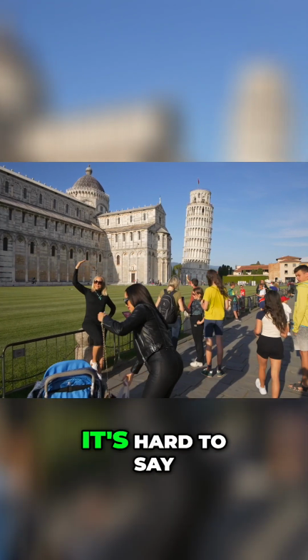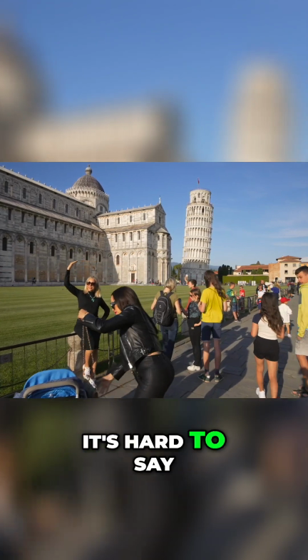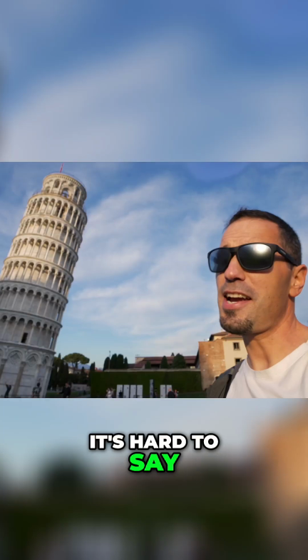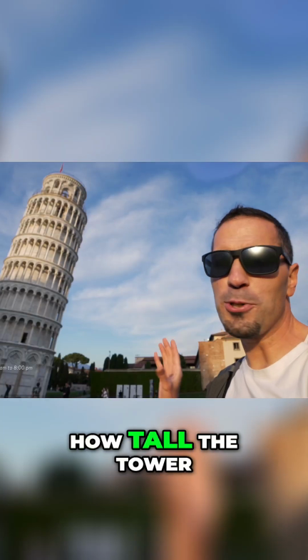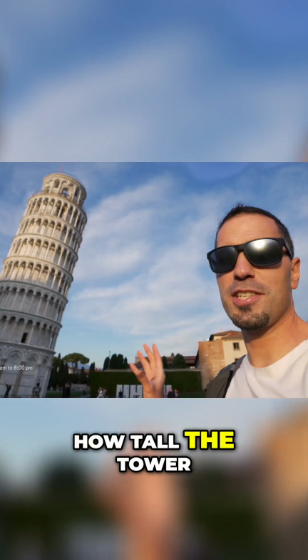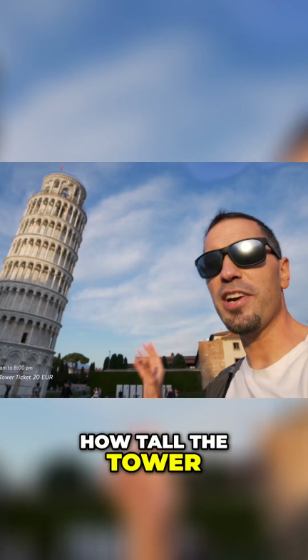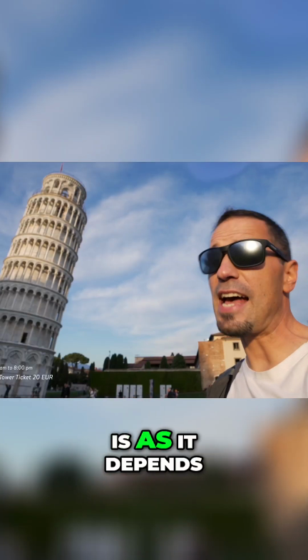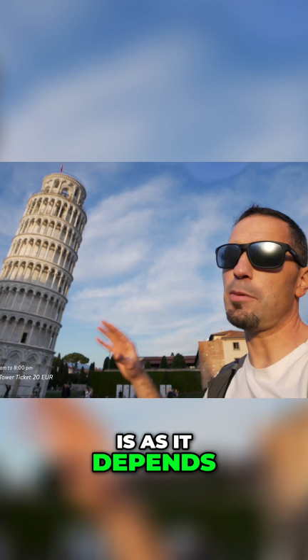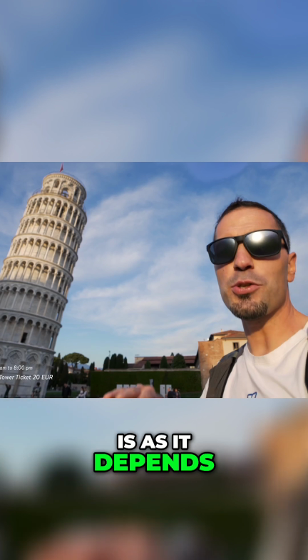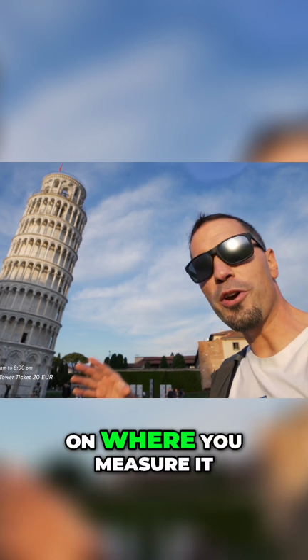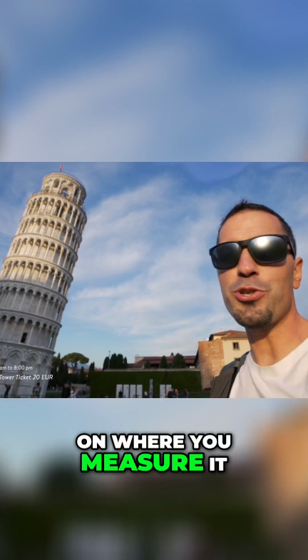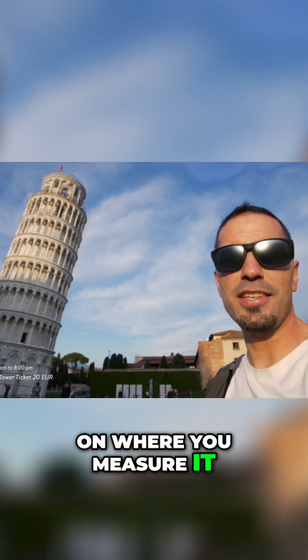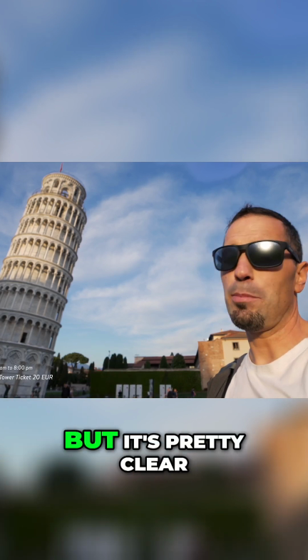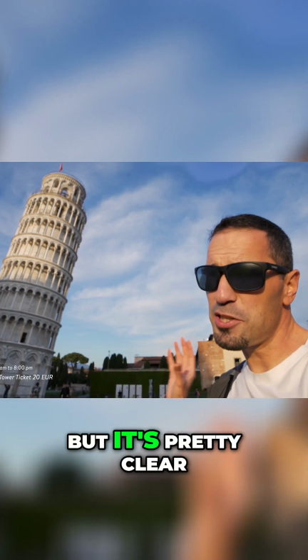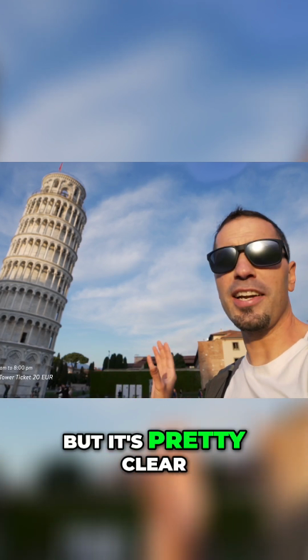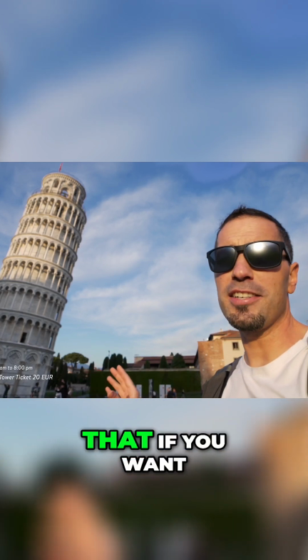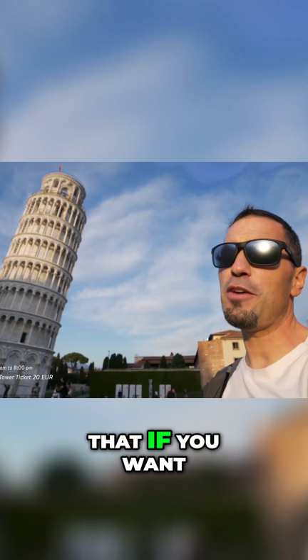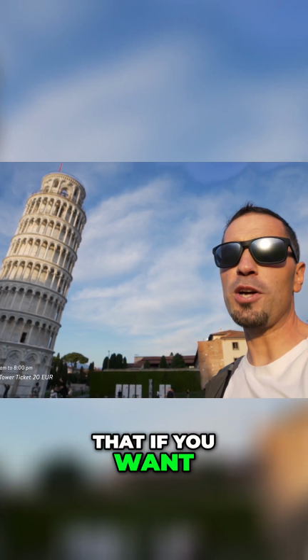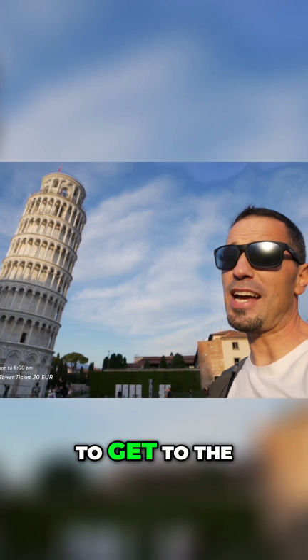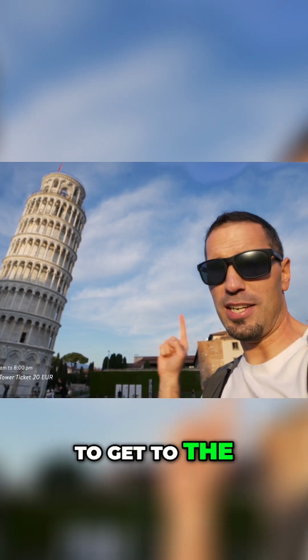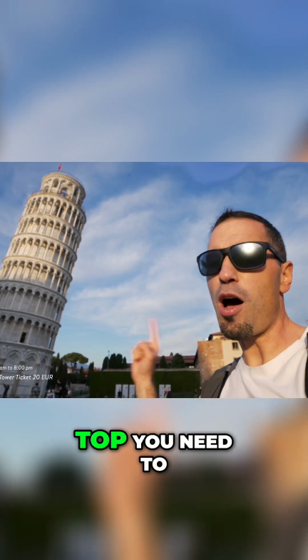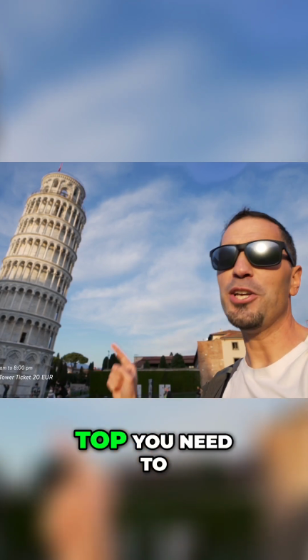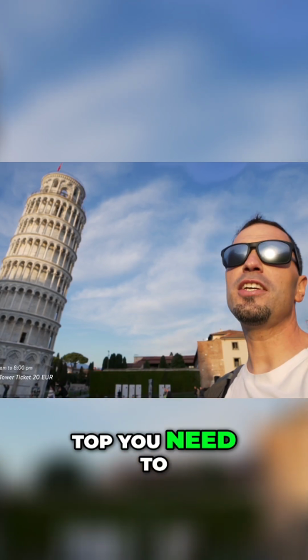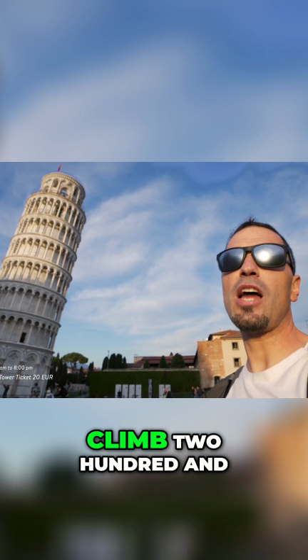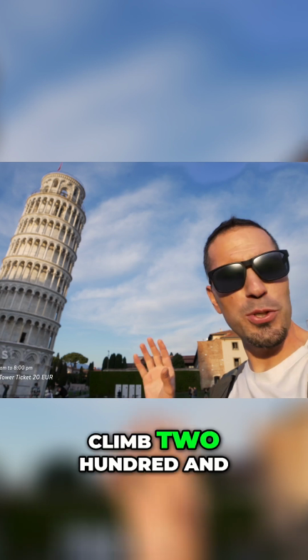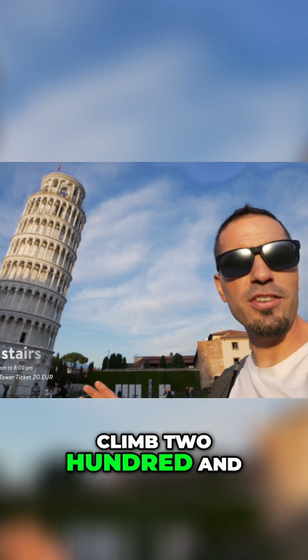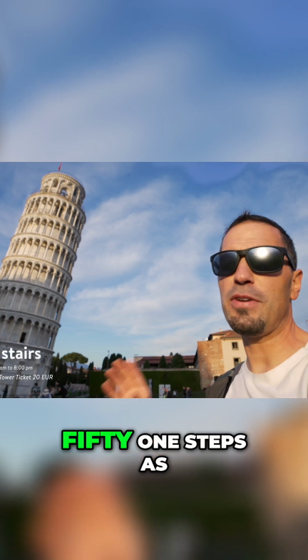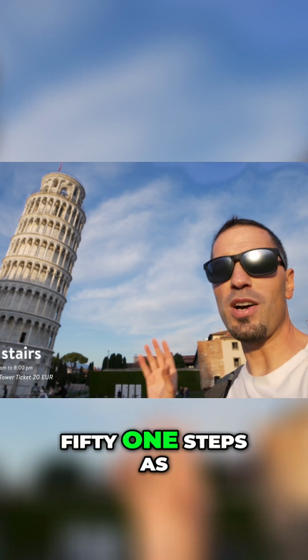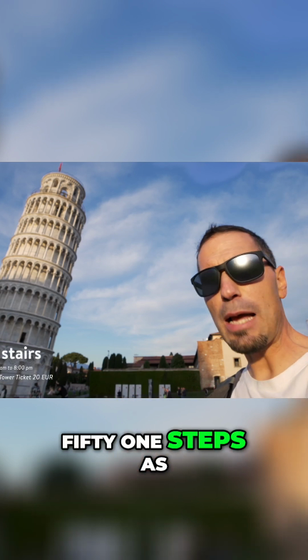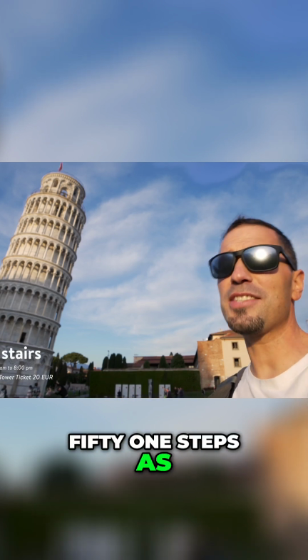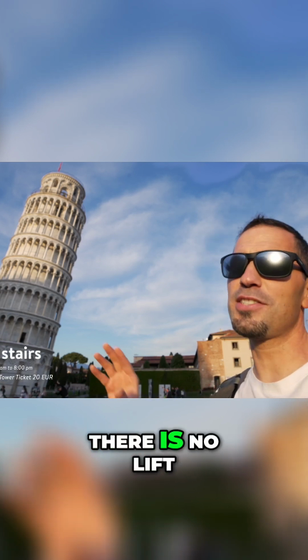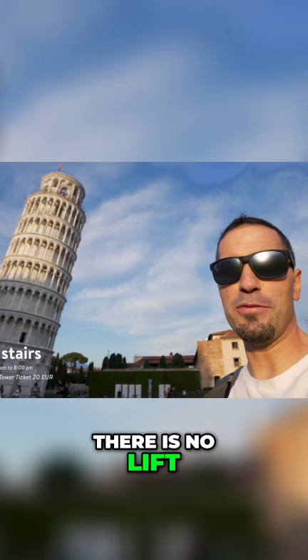It's hard to say how tall the tower is as it depends on where you measure it. But it's pretty clear that if you want to get to the top you need to climb 251 steps, as there is no lift. Just don't forget to book ahead.